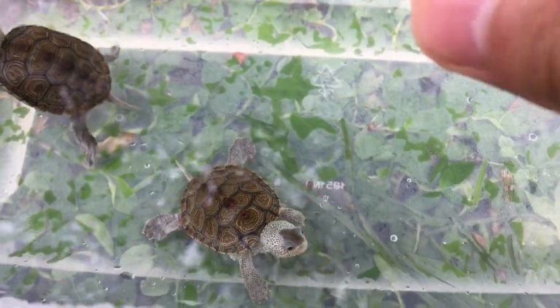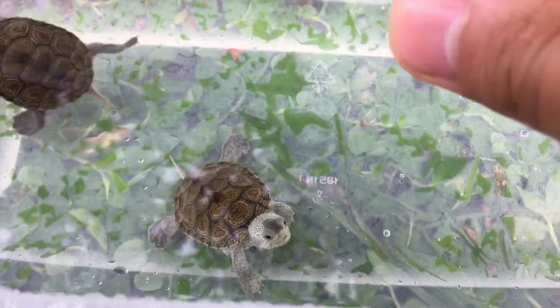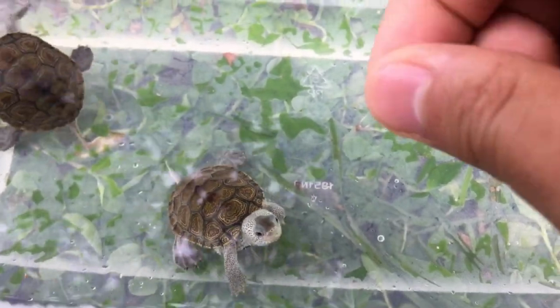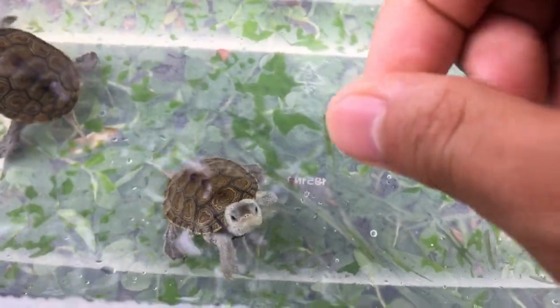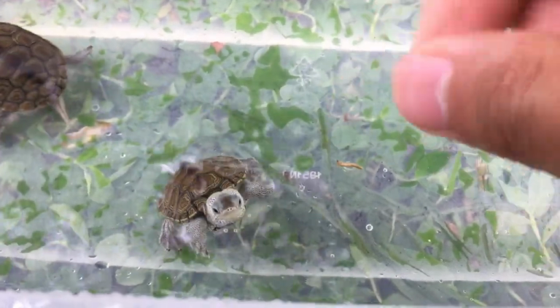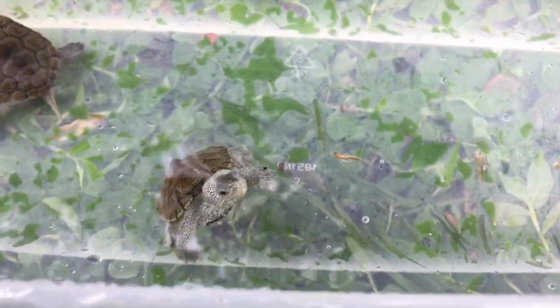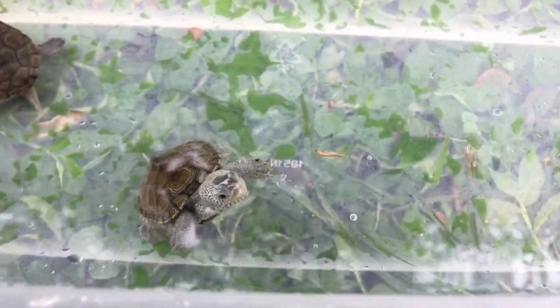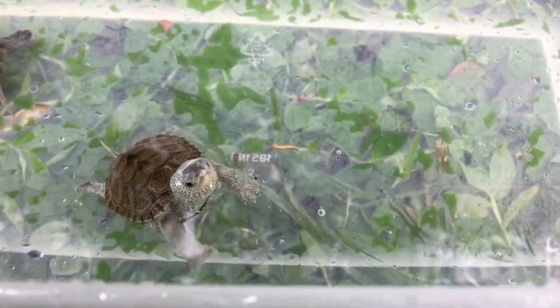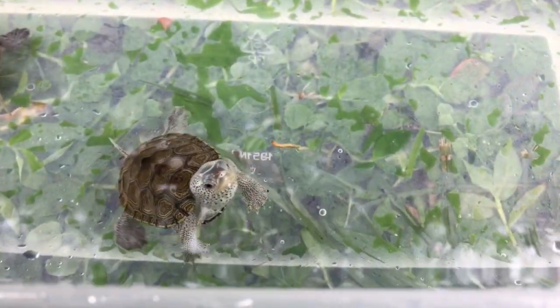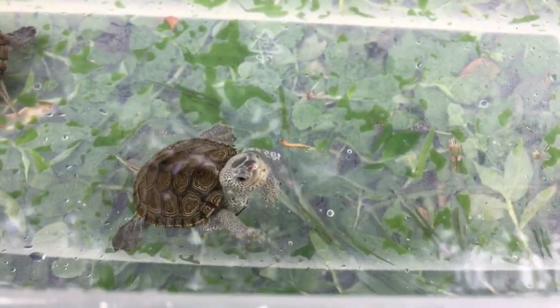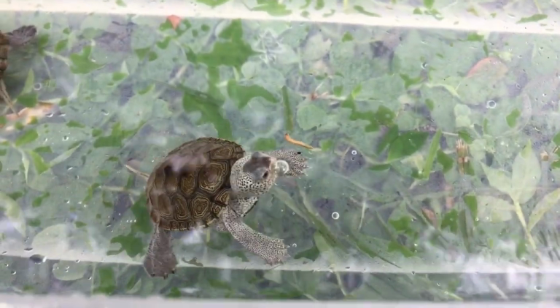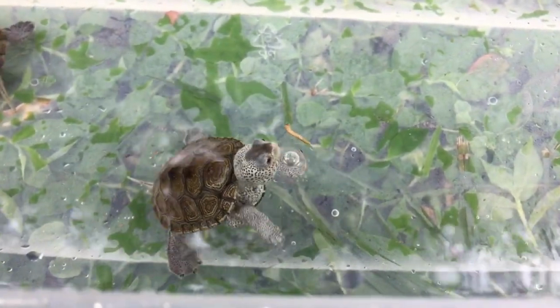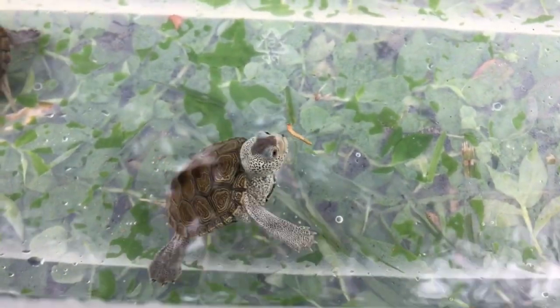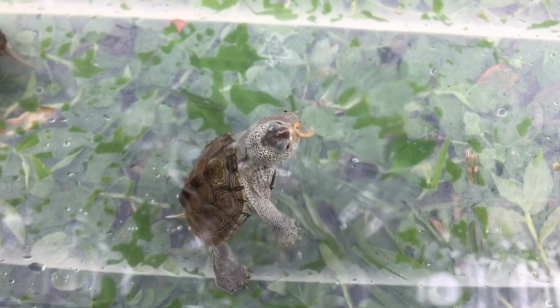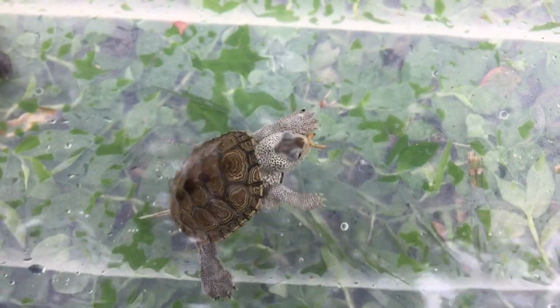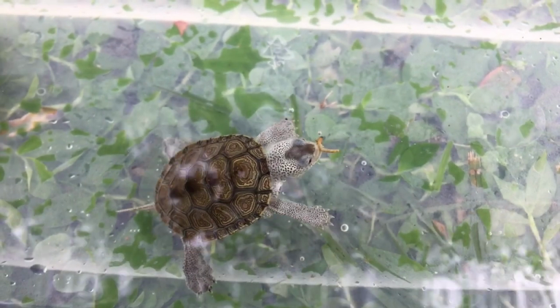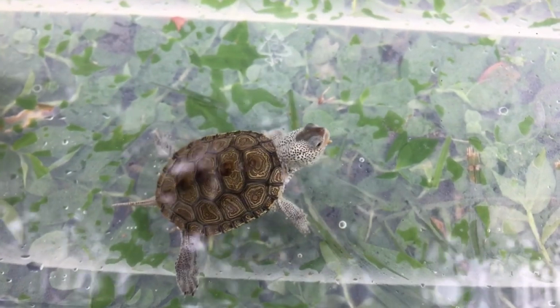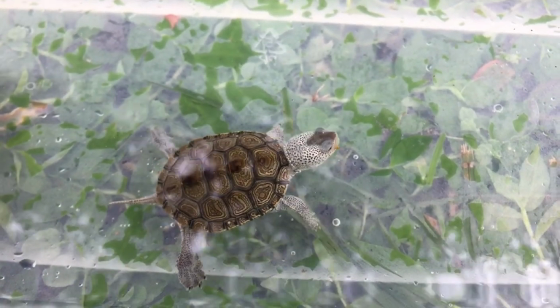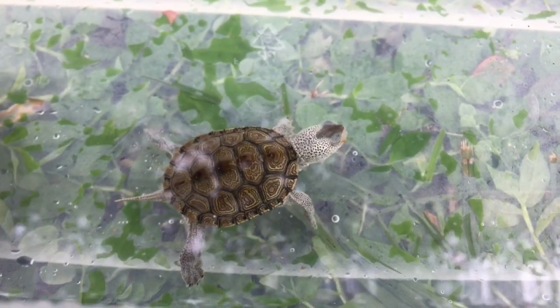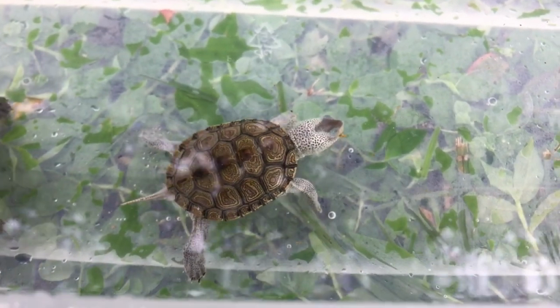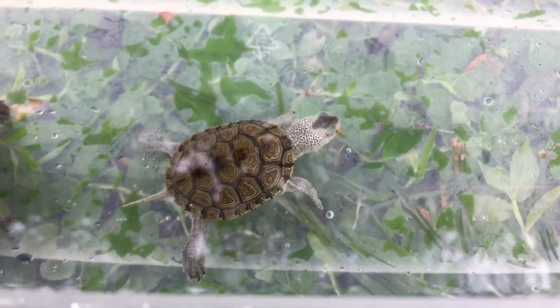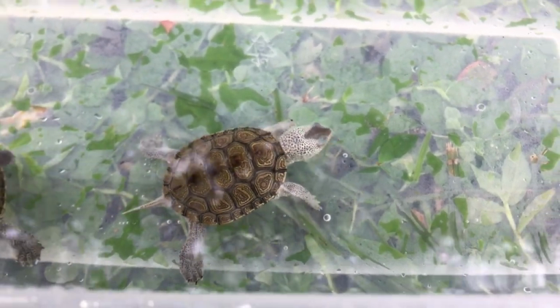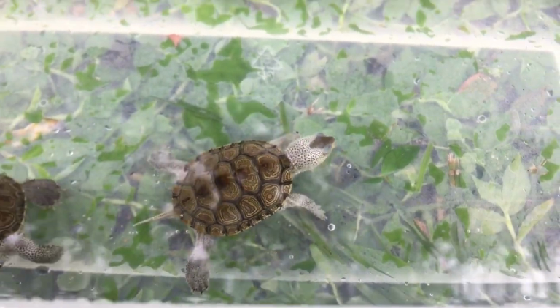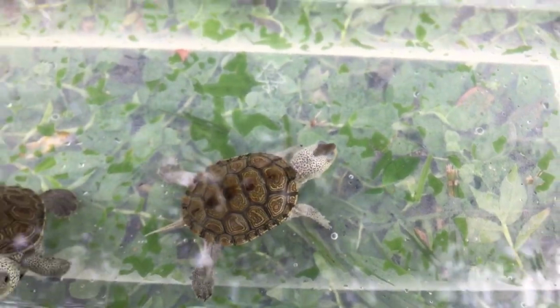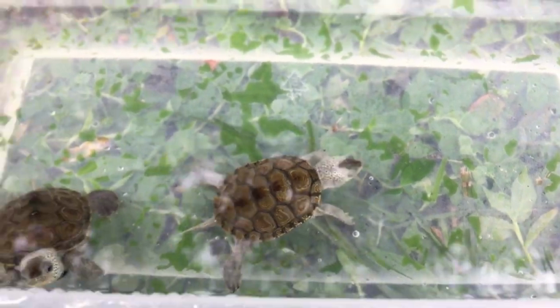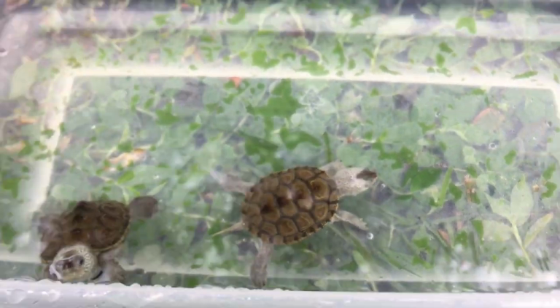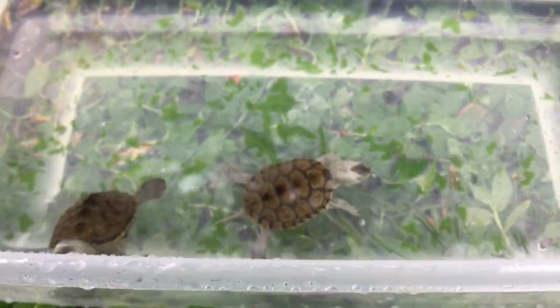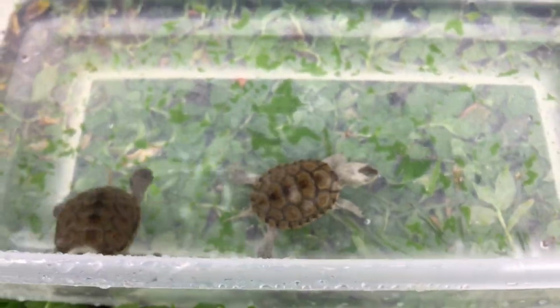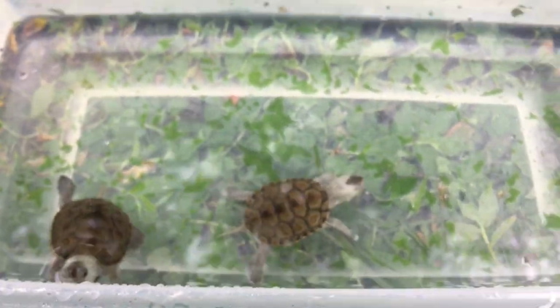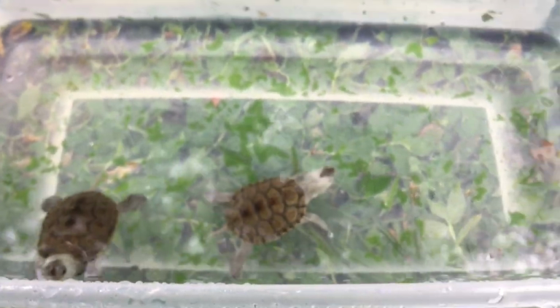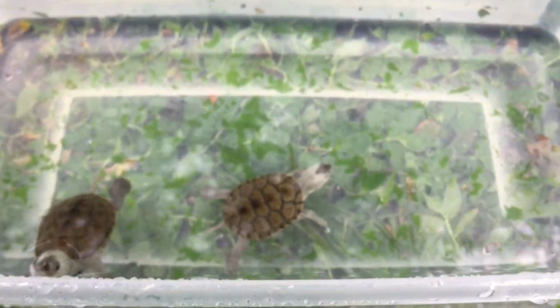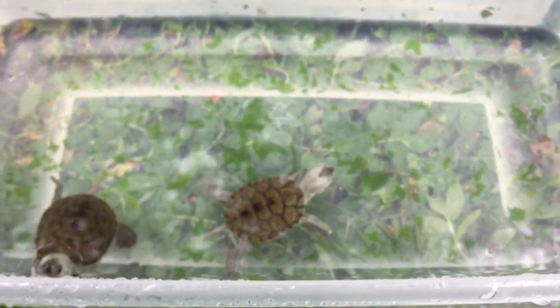Let me do a close shot. Yeah, got it. Okay, hope you enjoy the video and thanks for watching!